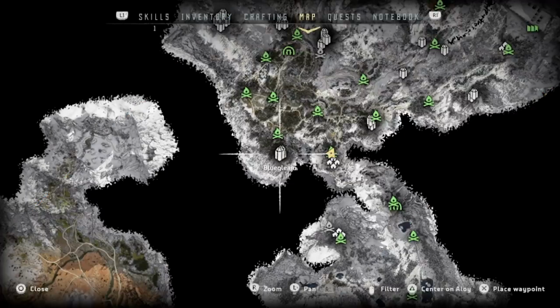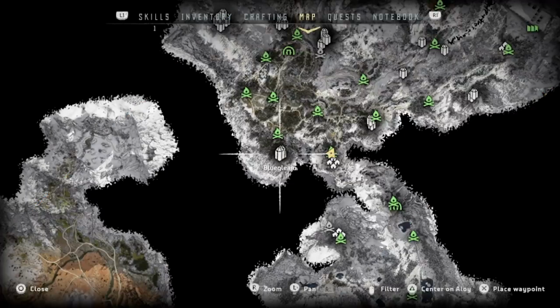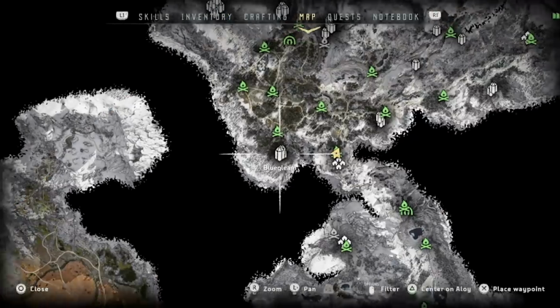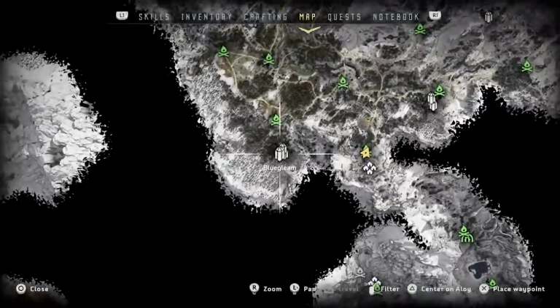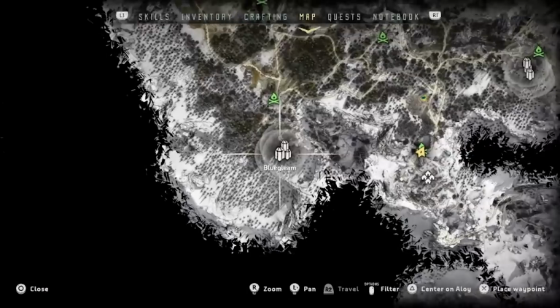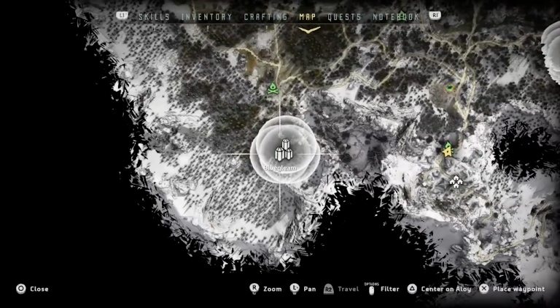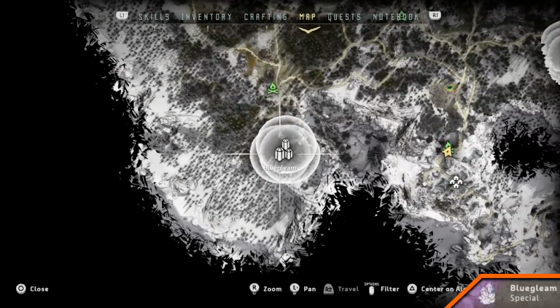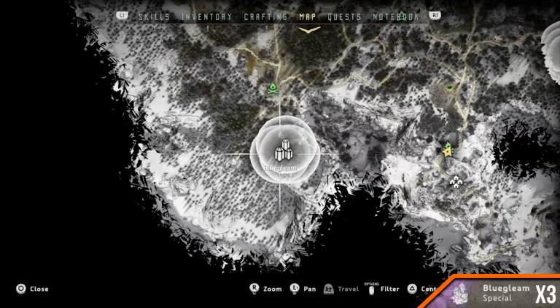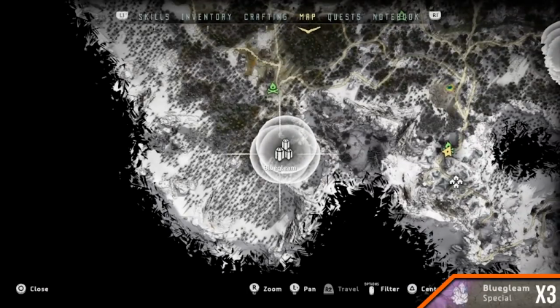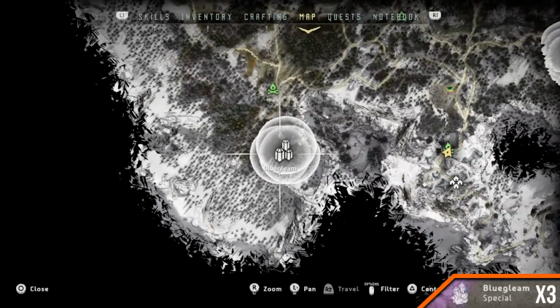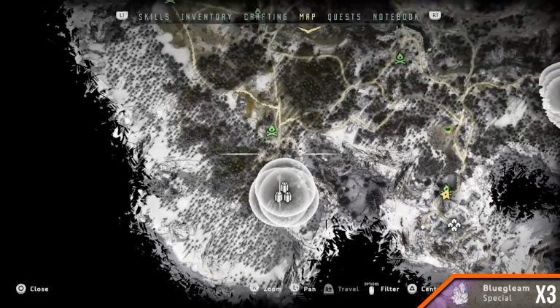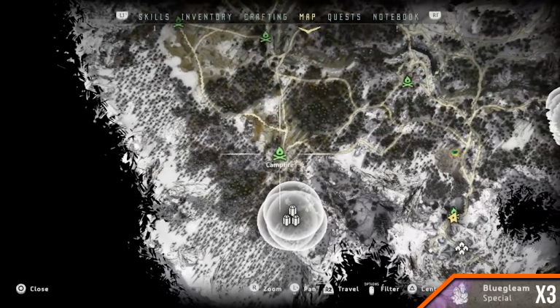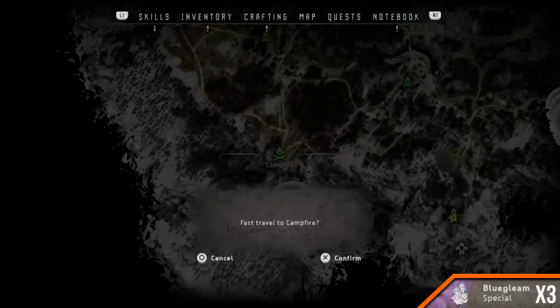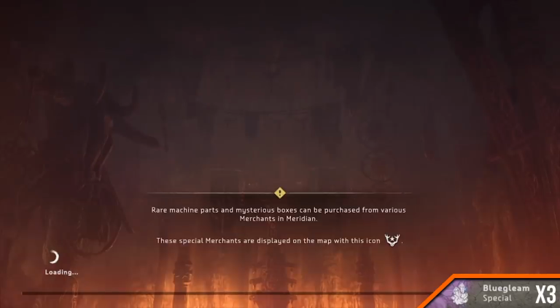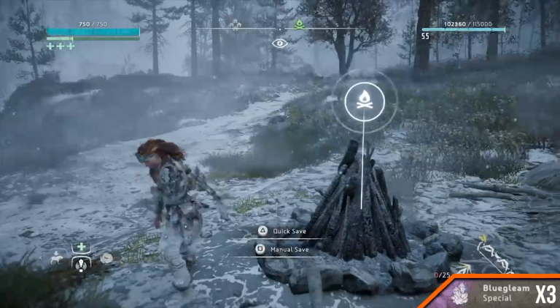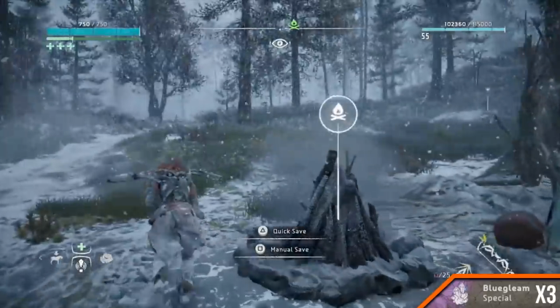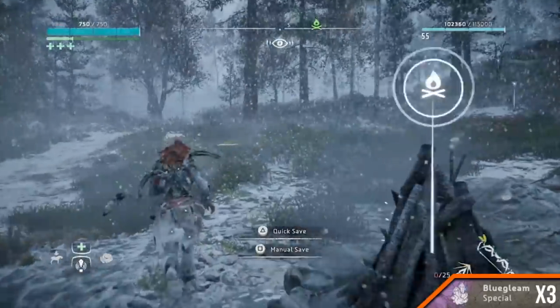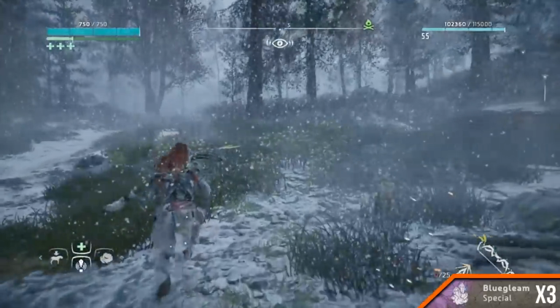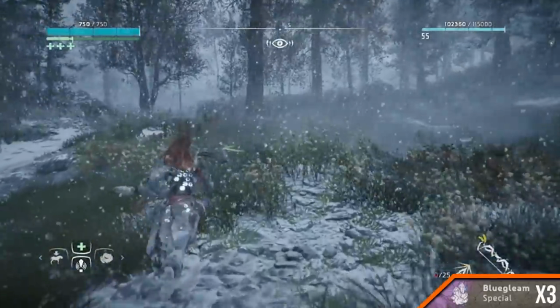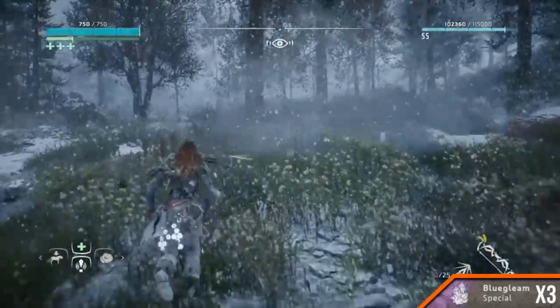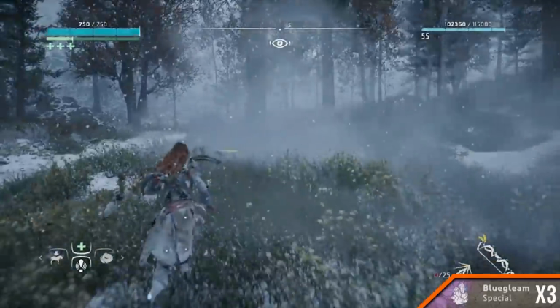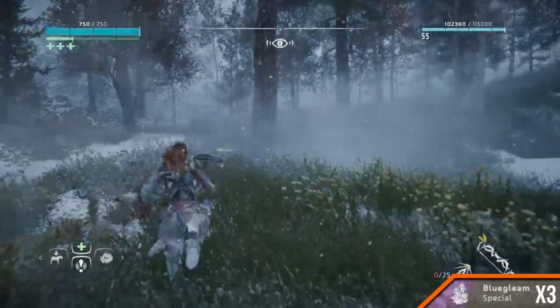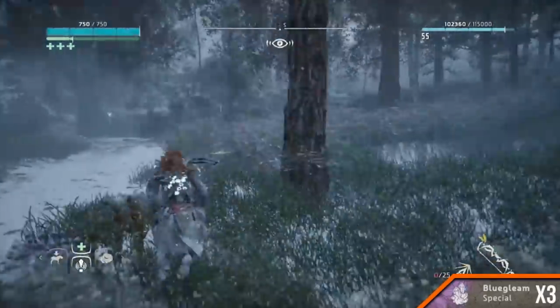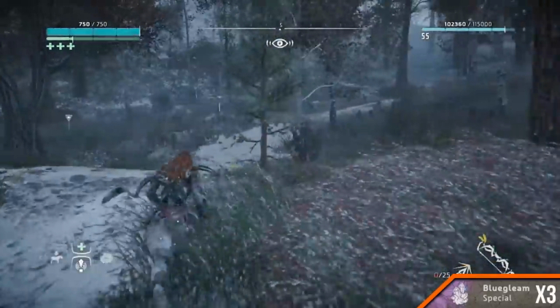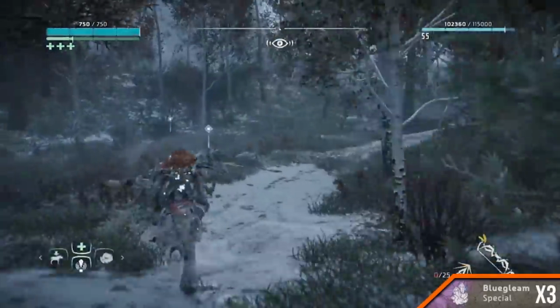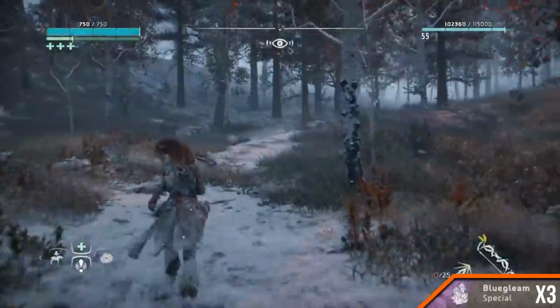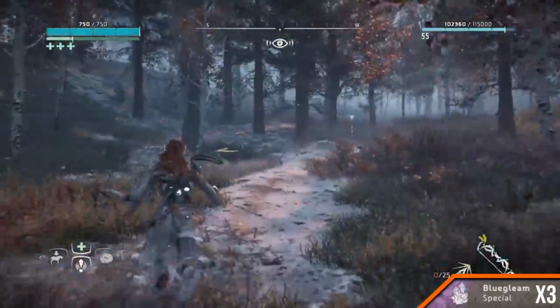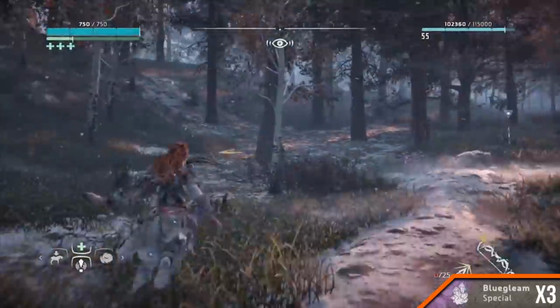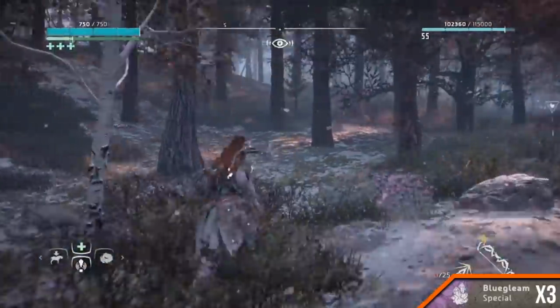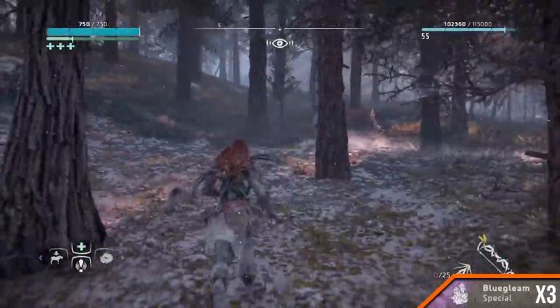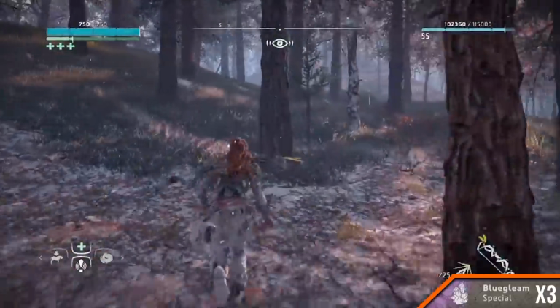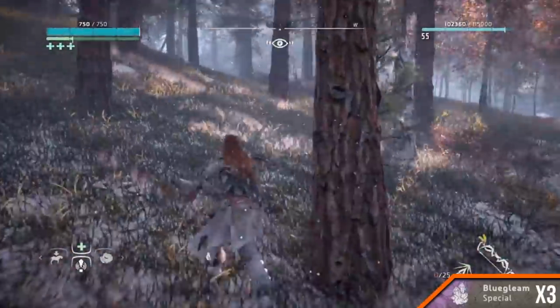Southwest Corner, west of Song's Edge. Amount 3. Fast travel to the campfire near the southwest corner of the map. The Blue Gleam is directly west of Song's Edge. From the campfire, run south into the woods and make your way to the snowy slopes covered in pine trees.